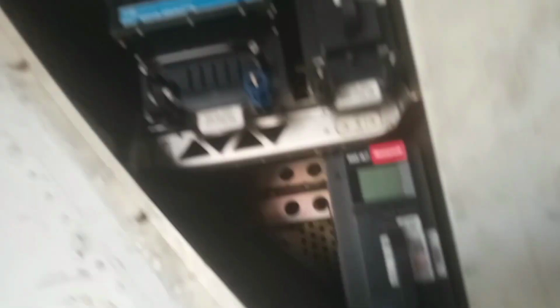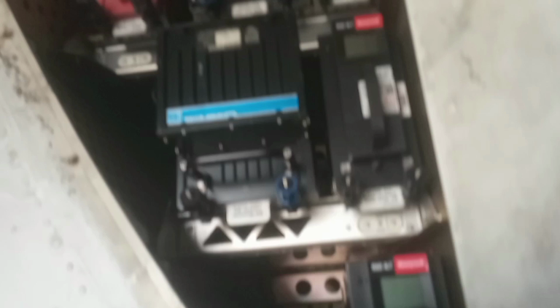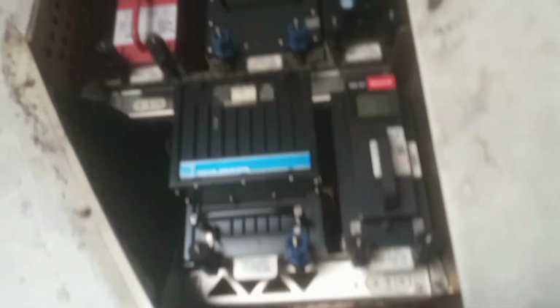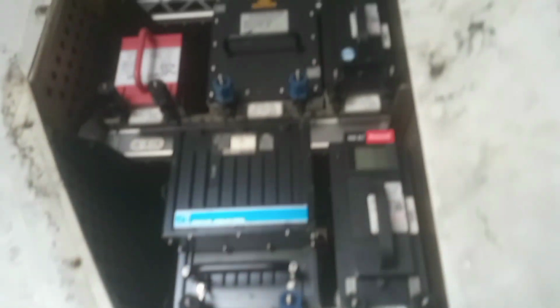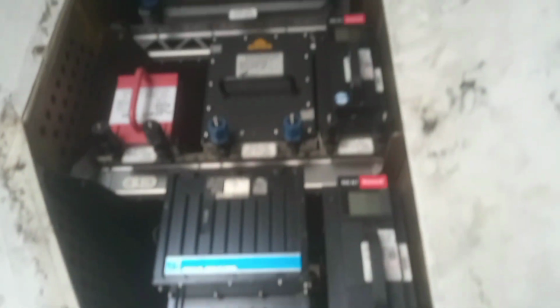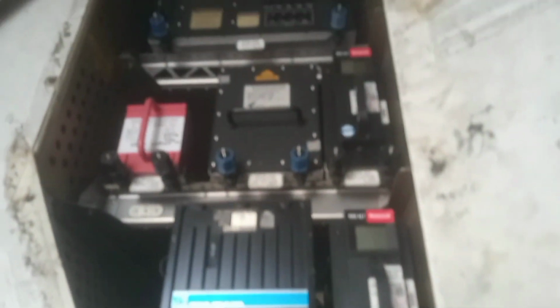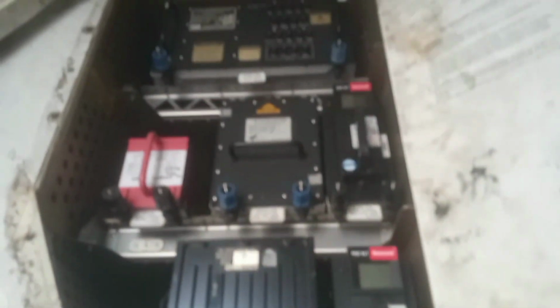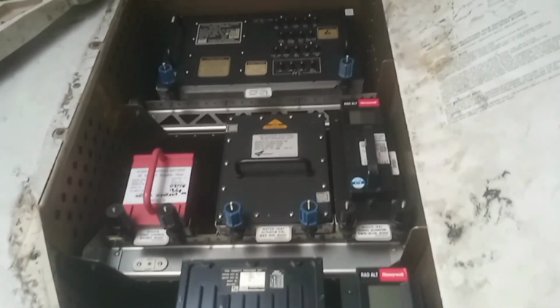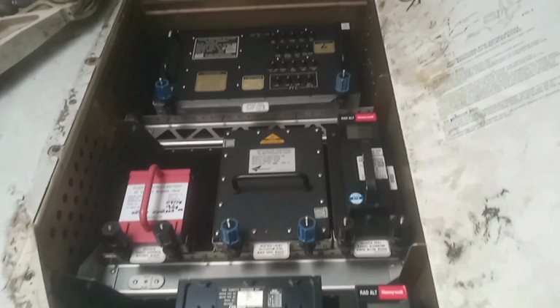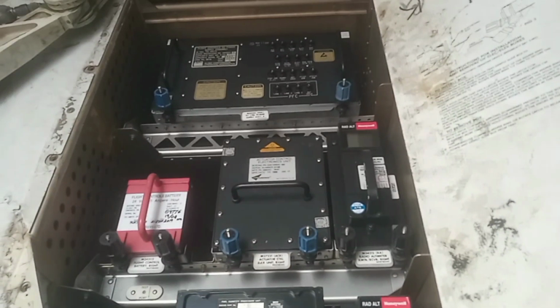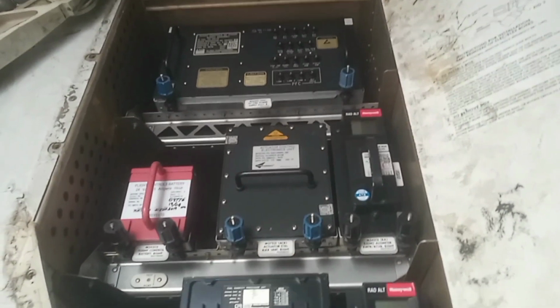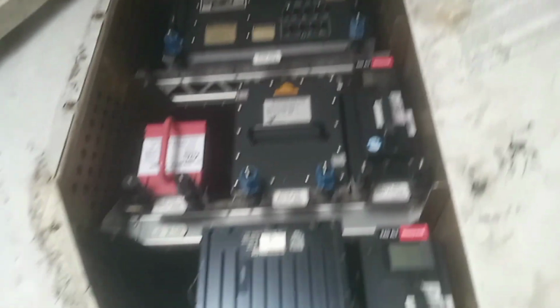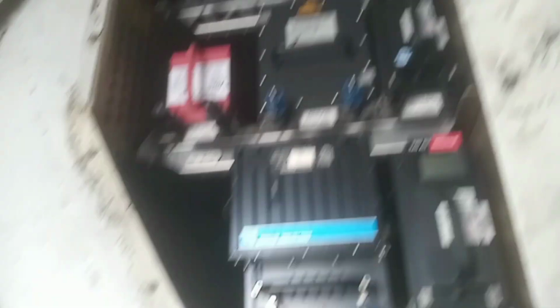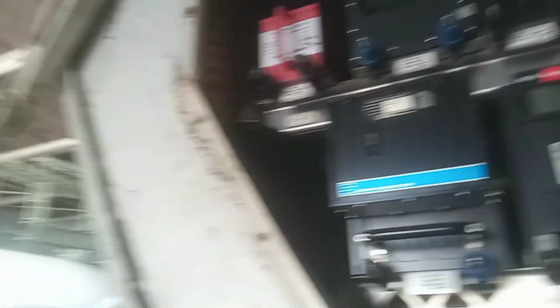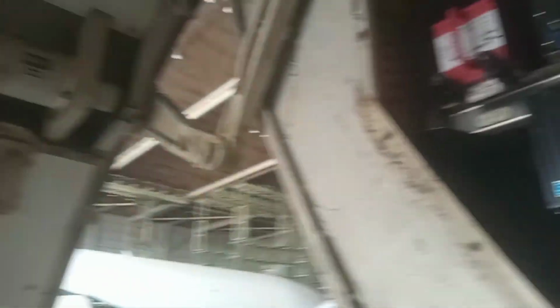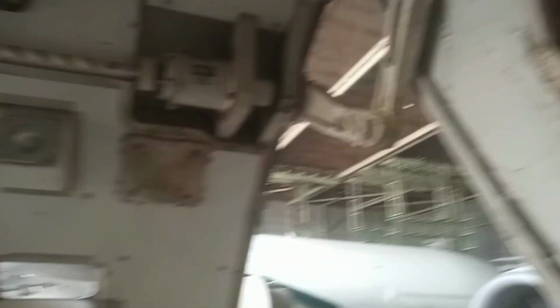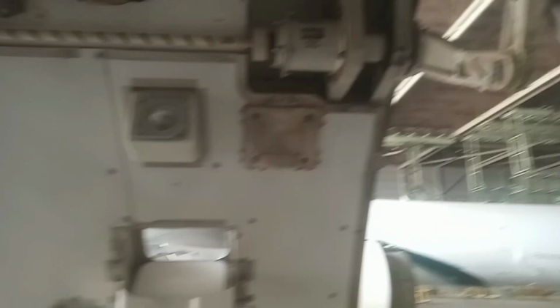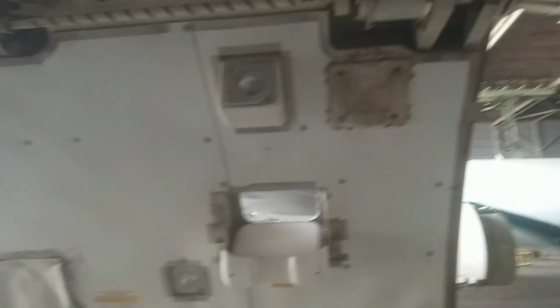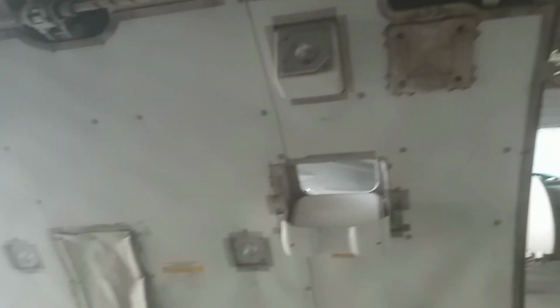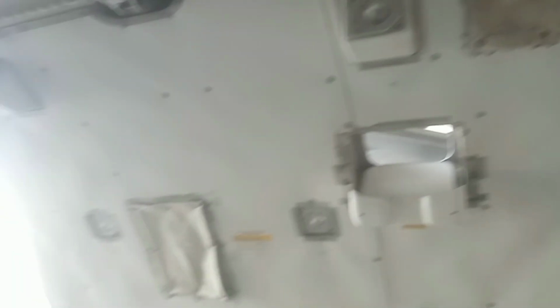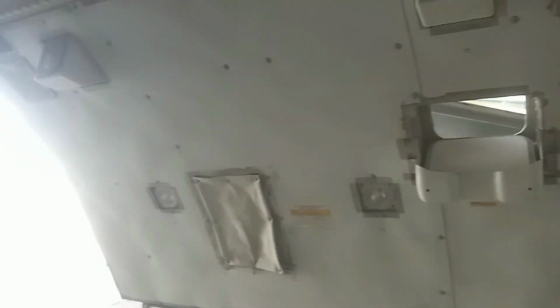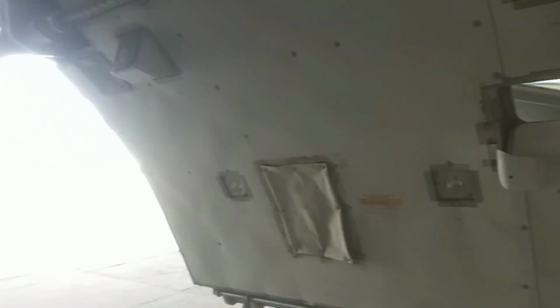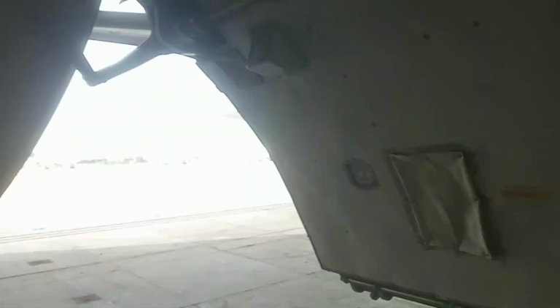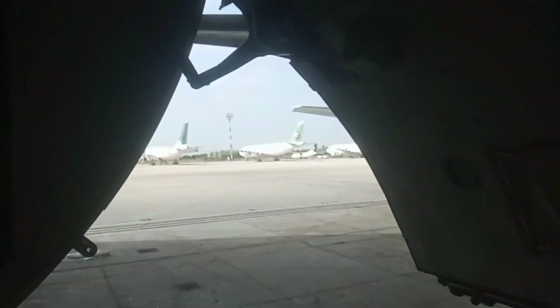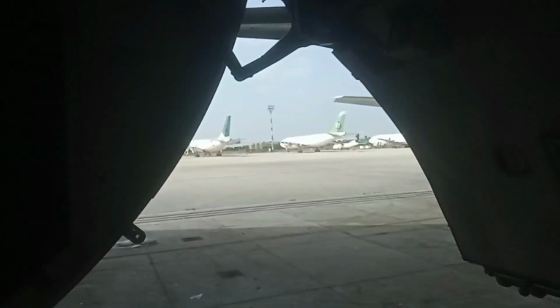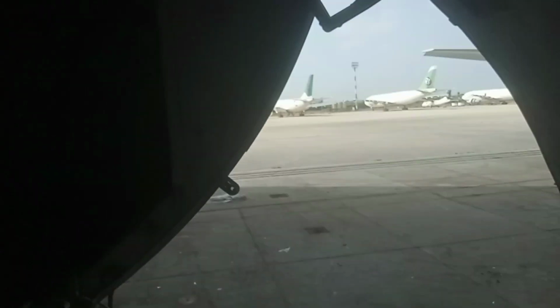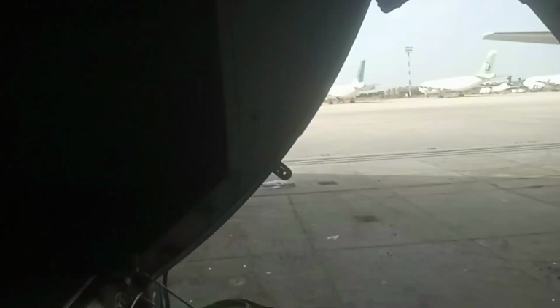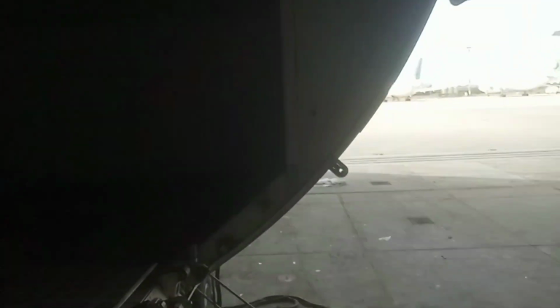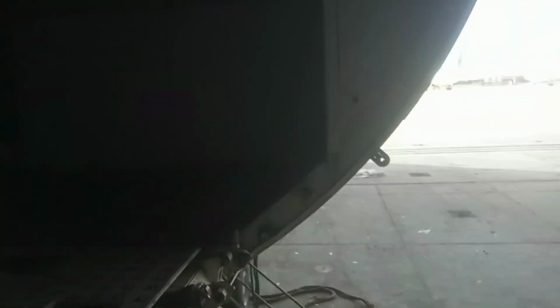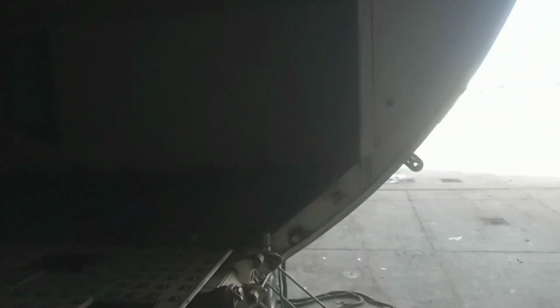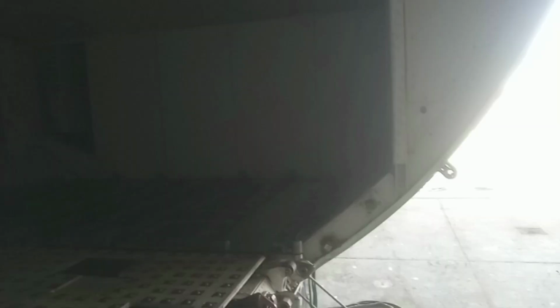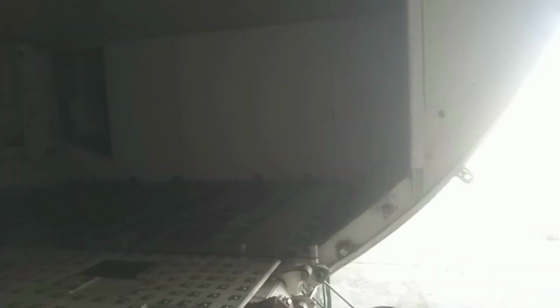The E5 electronic rack is located at the aft of the forward cargo door on the Boeing 777 aircraft. Thank you.